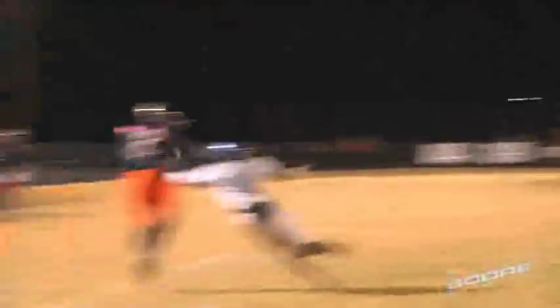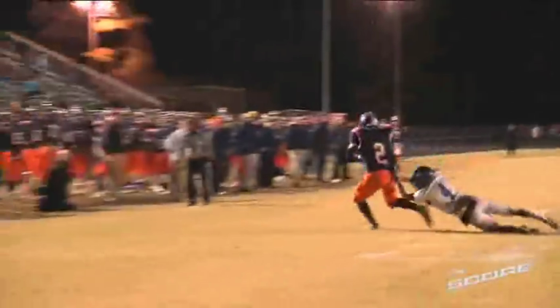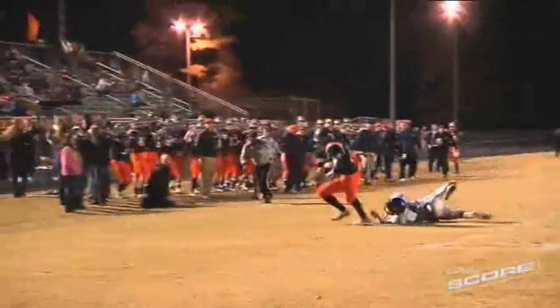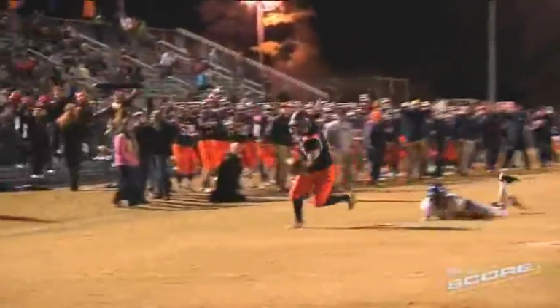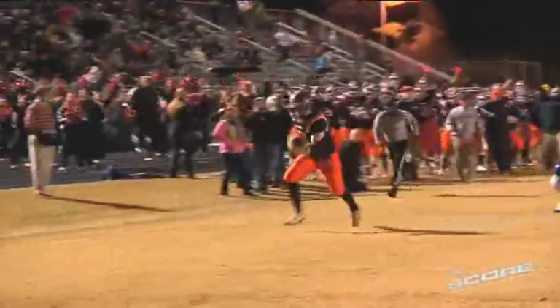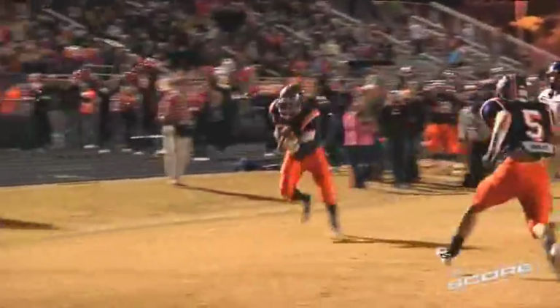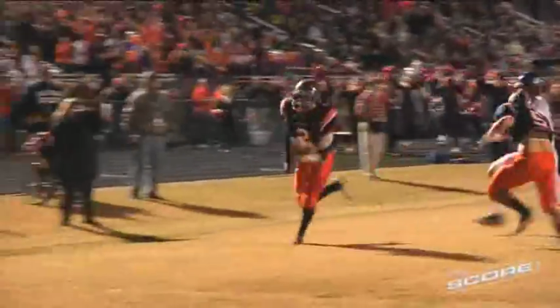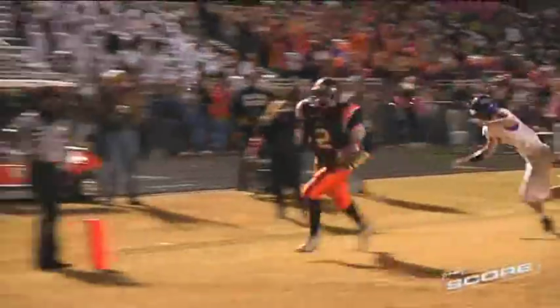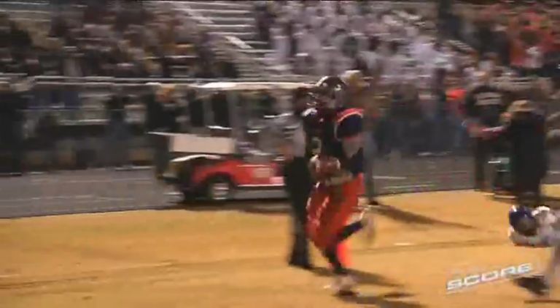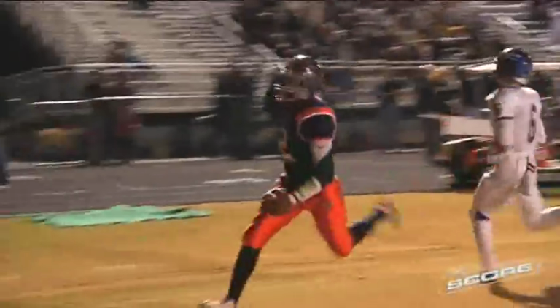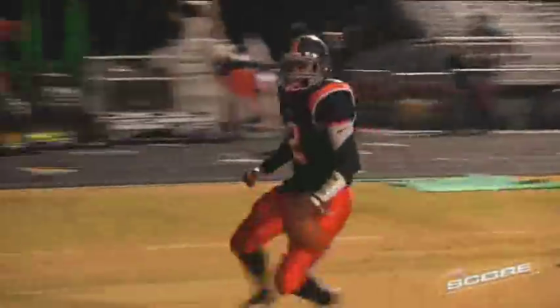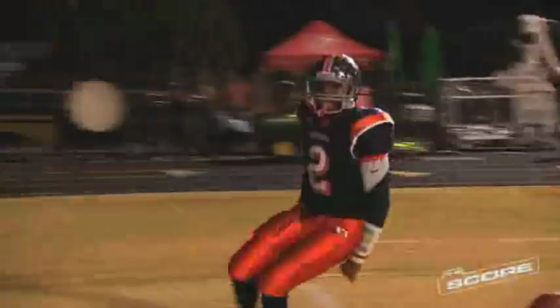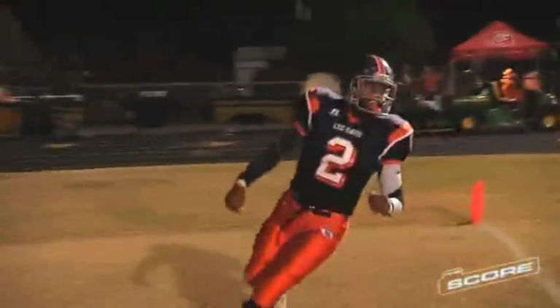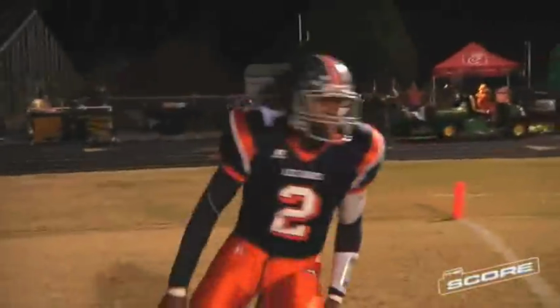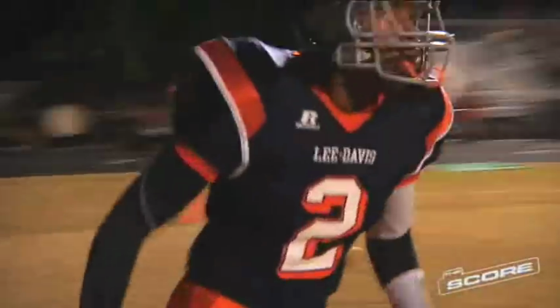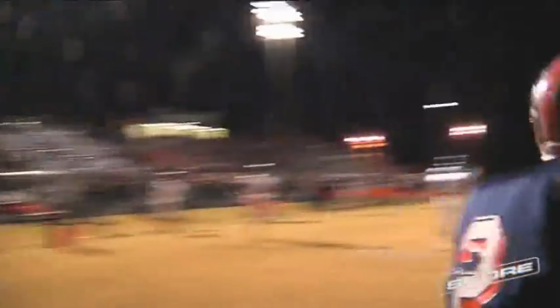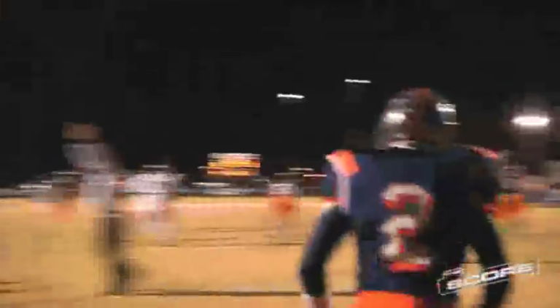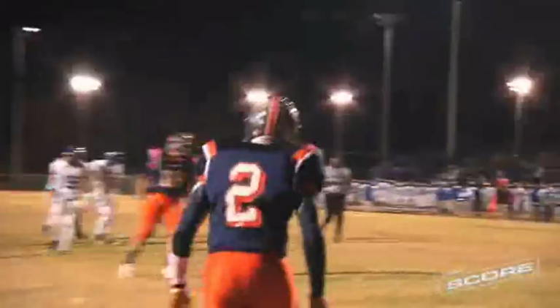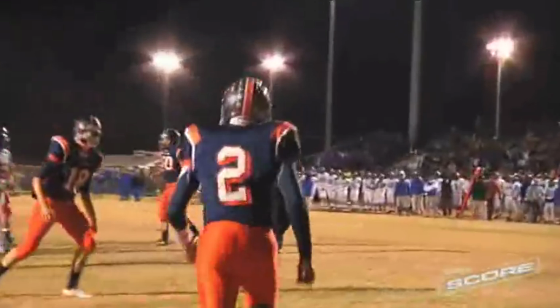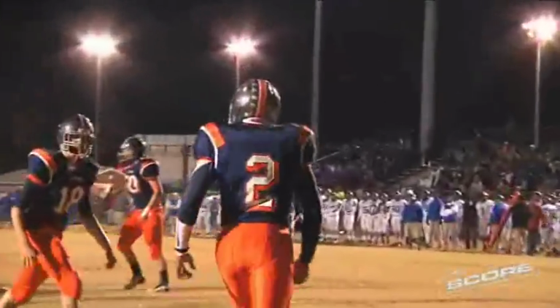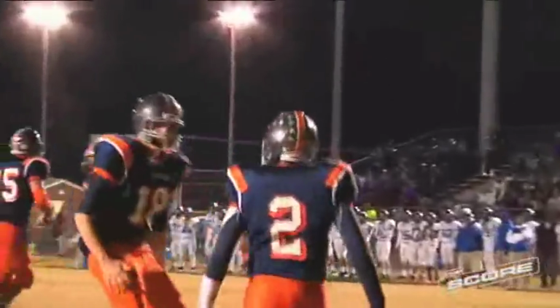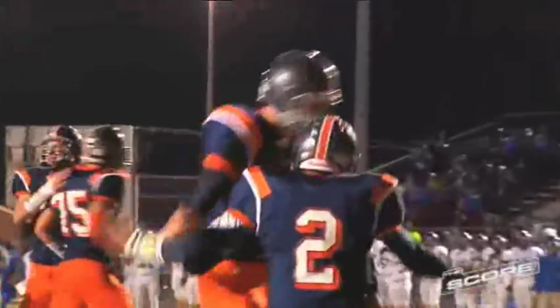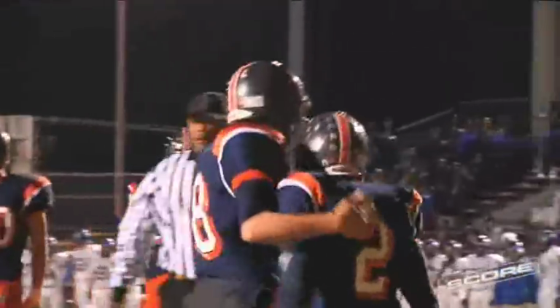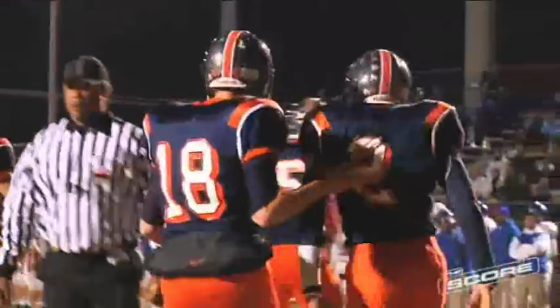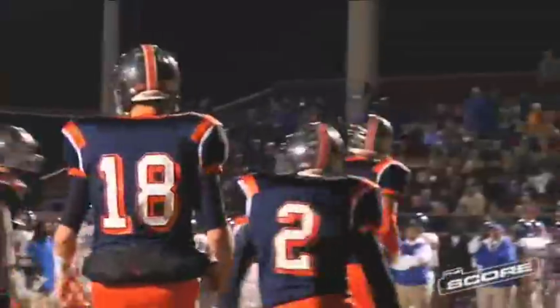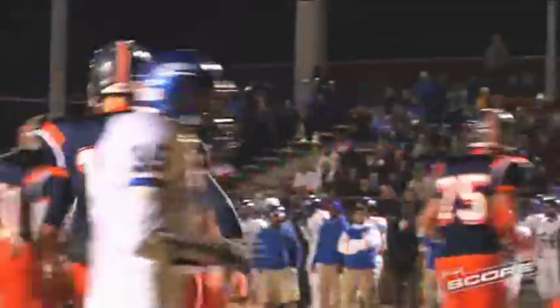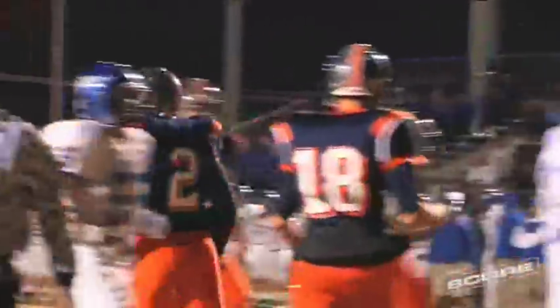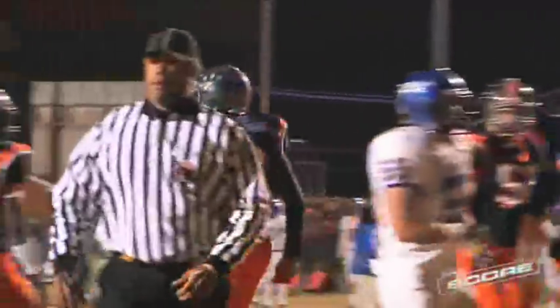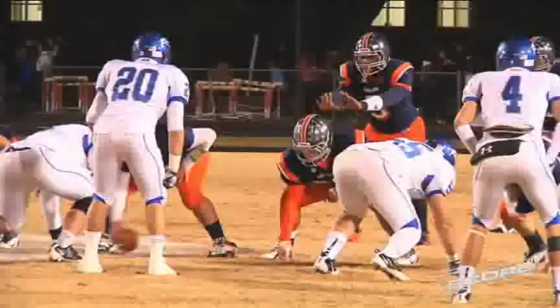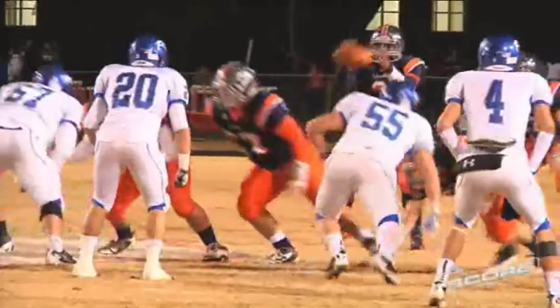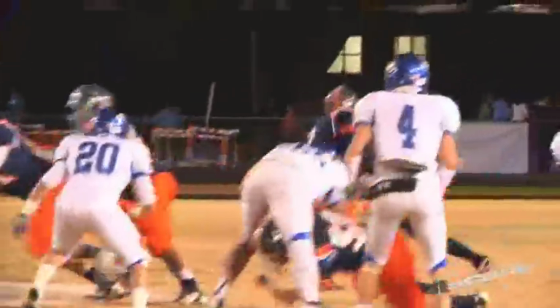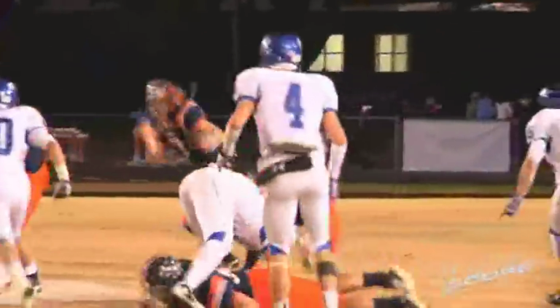Lee Davis quarterback Israel Vaughn completes that pass to Jesse Smith, and he is in for a Lee Davis touchdown. That's a 26-yard touchdown pass, and Lee Davis goes up 6-0 early in this one.